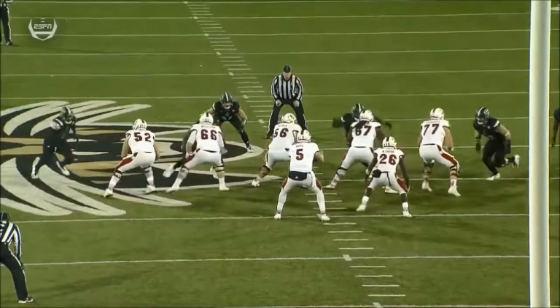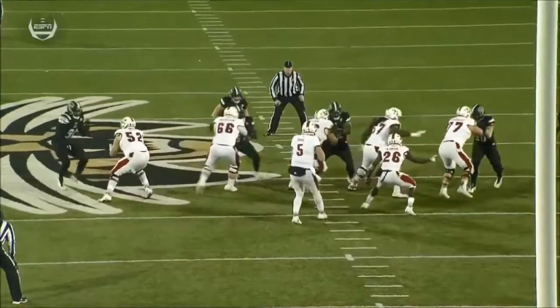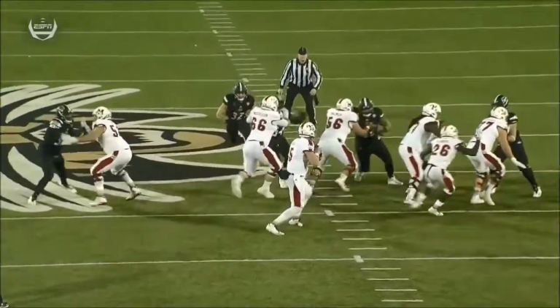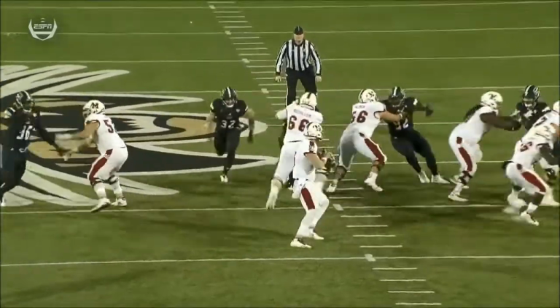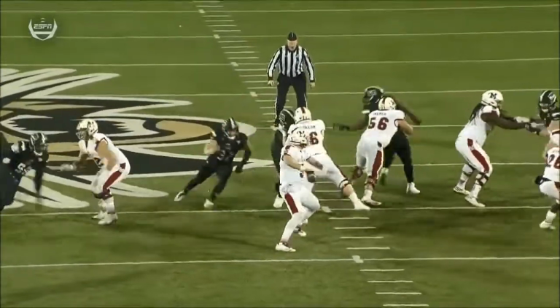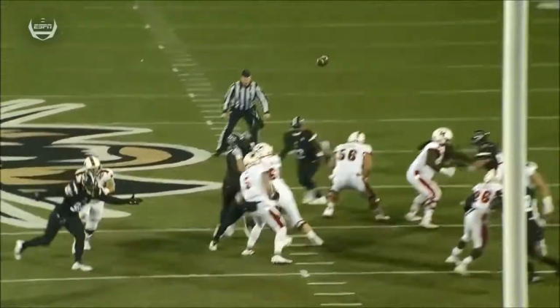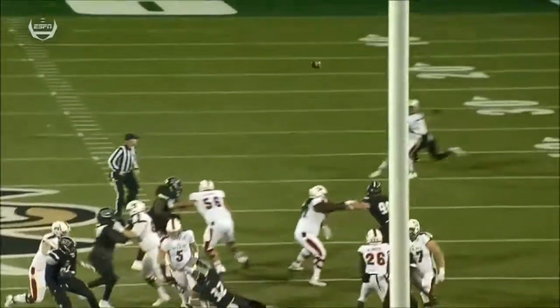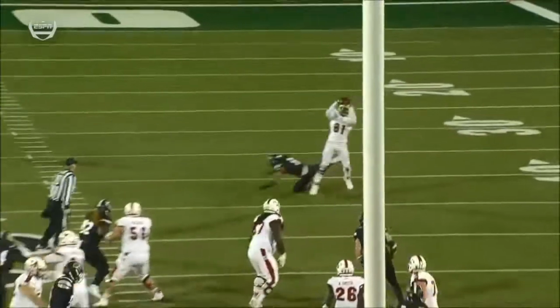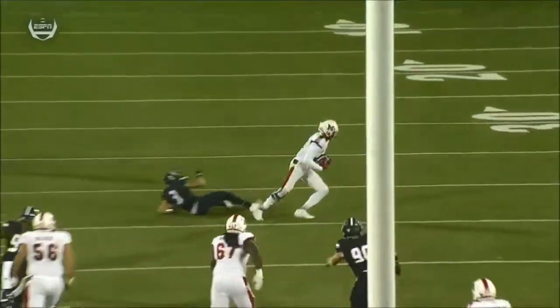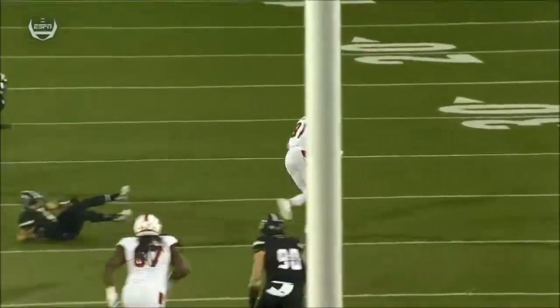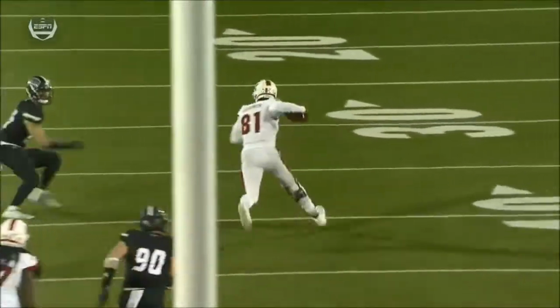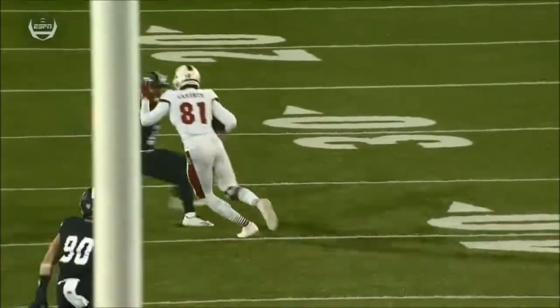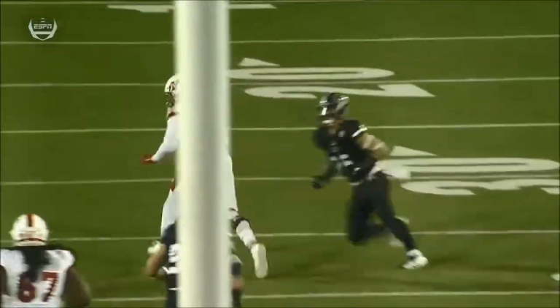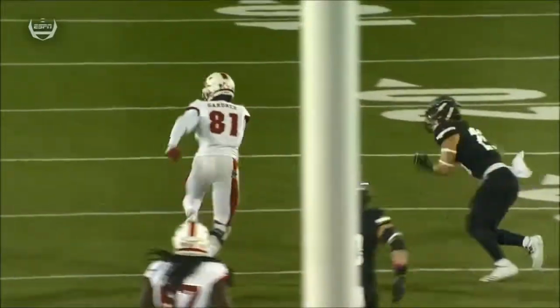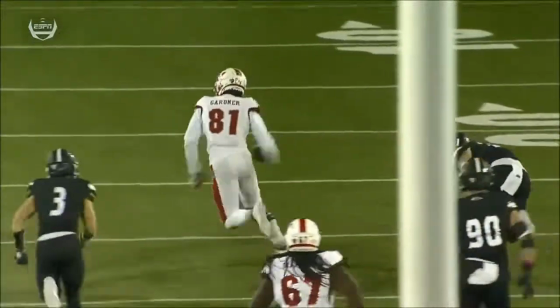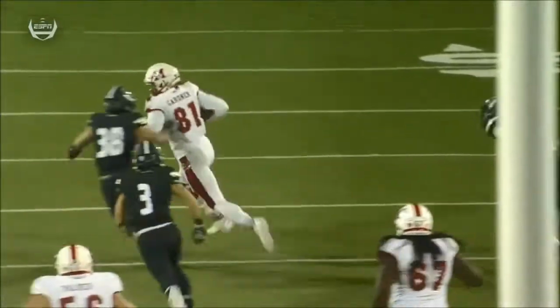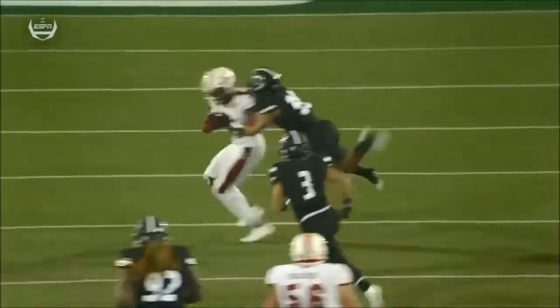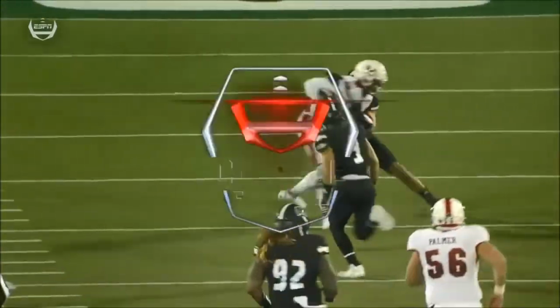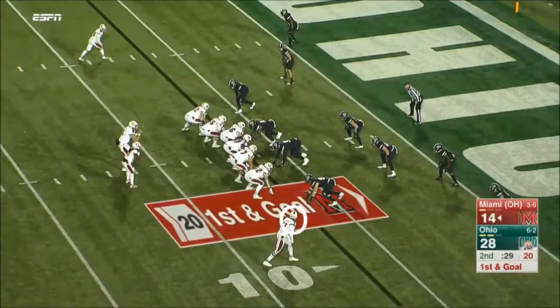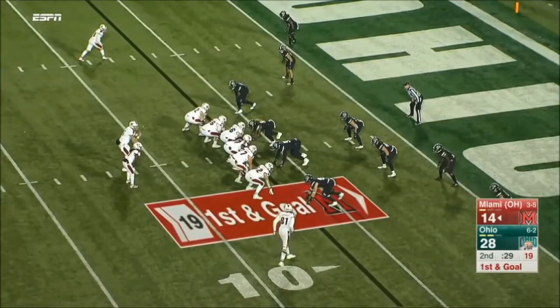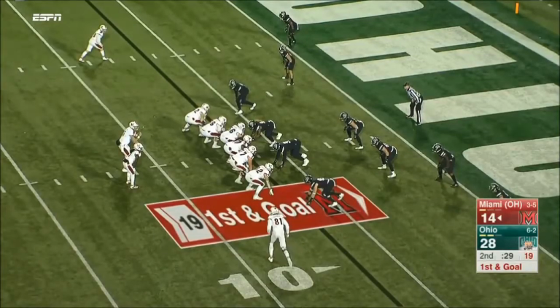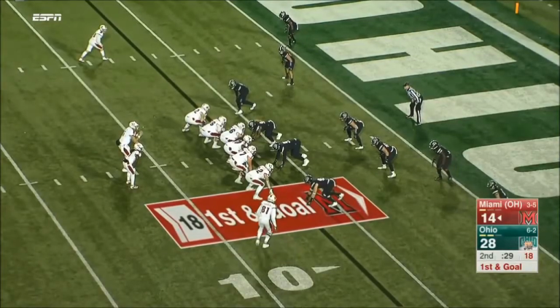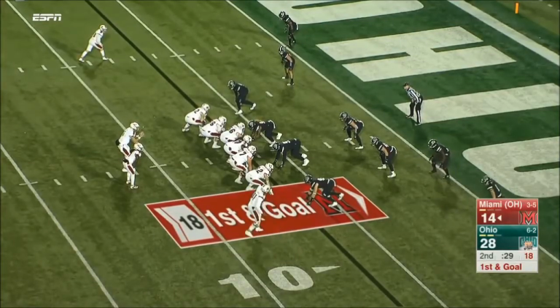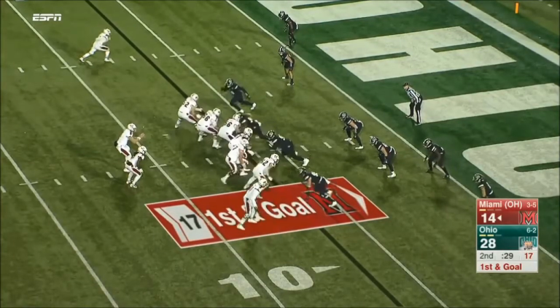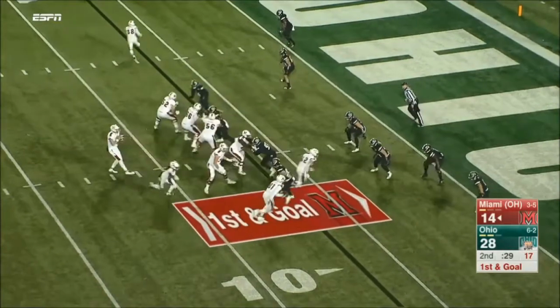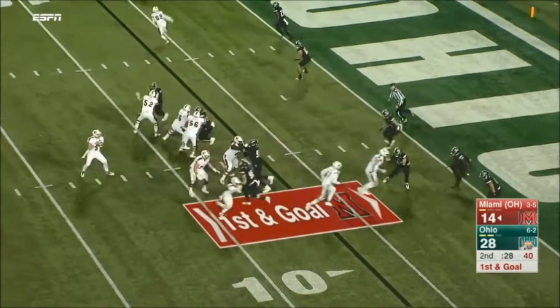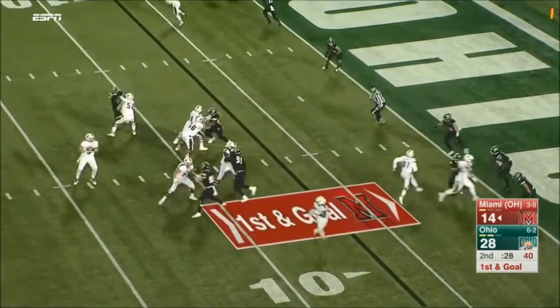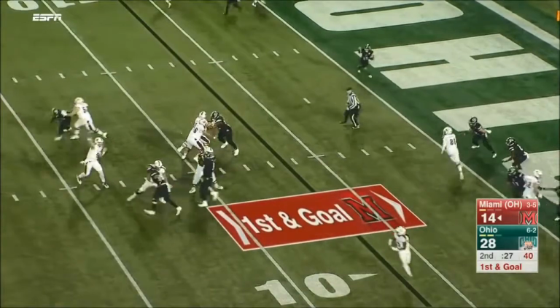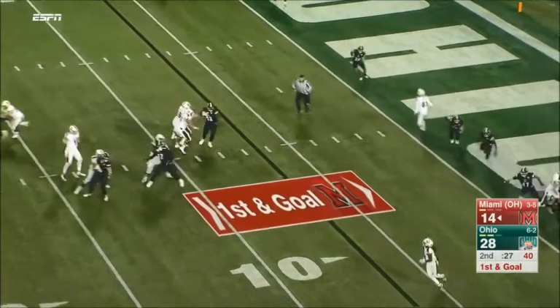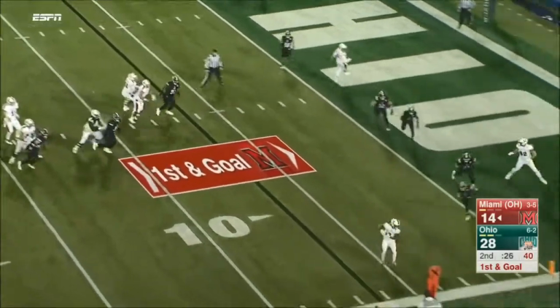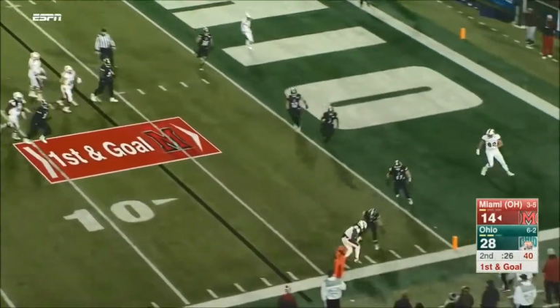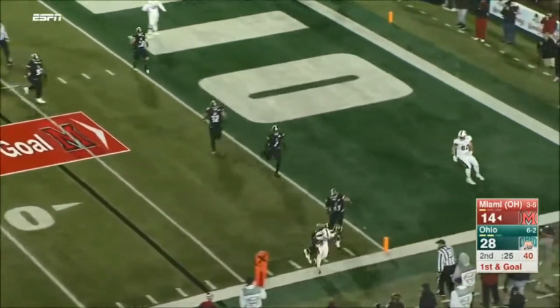I couldn't believe that play. It looked like they had Javon Hagan sitting right in that slant, because they knew it came there last time. He blitzes, and it opens up. He's back in to the right of Ball, and he's got it on the catch.